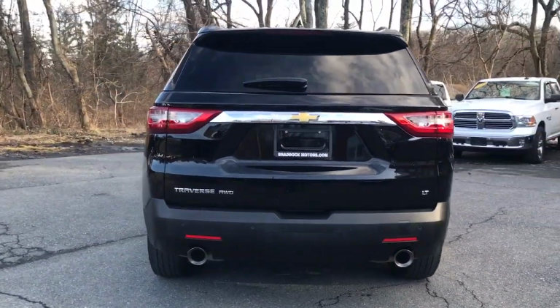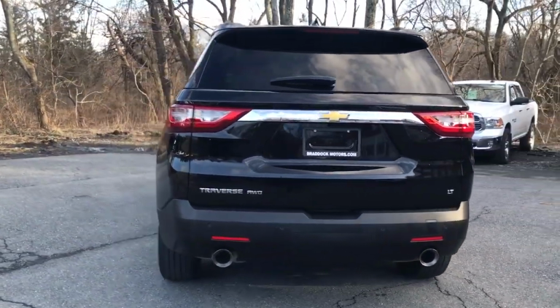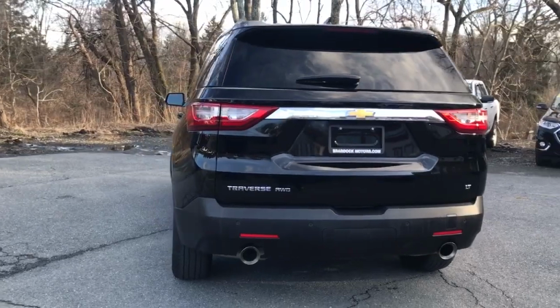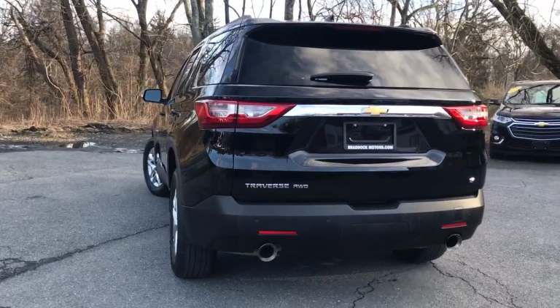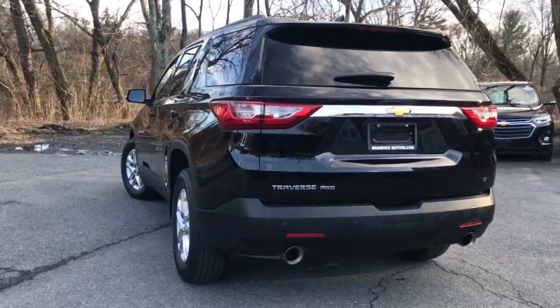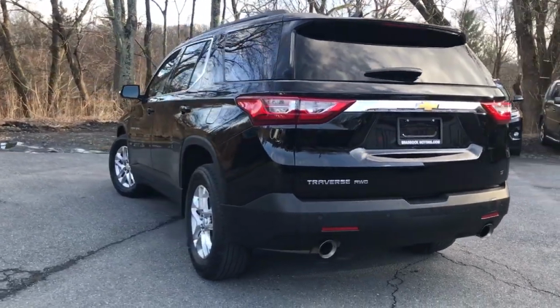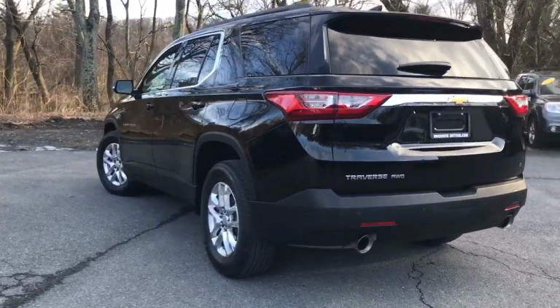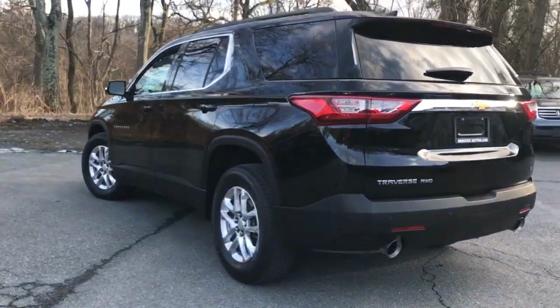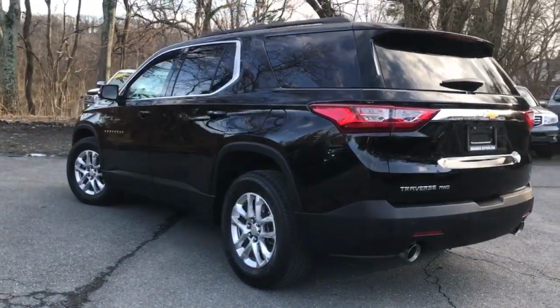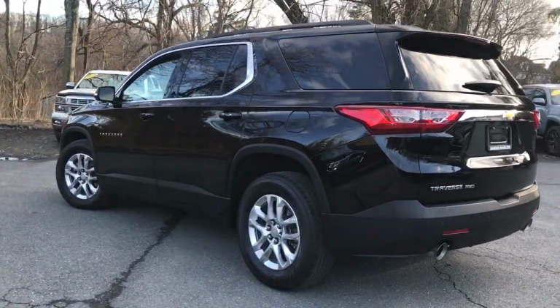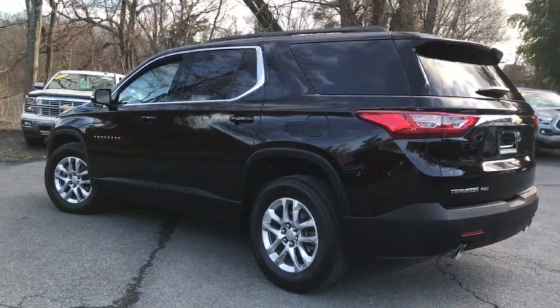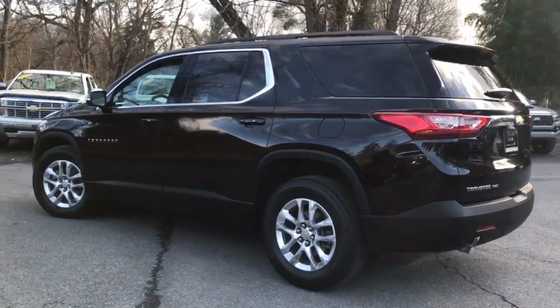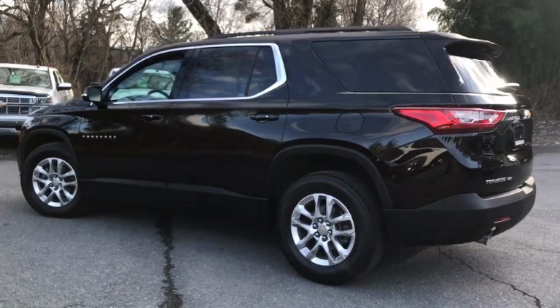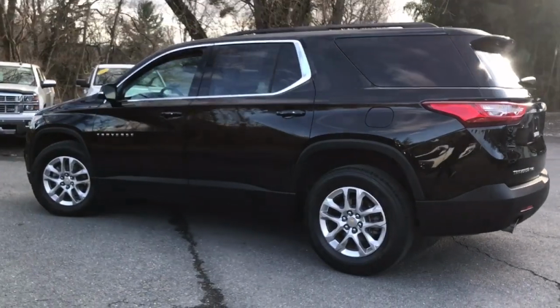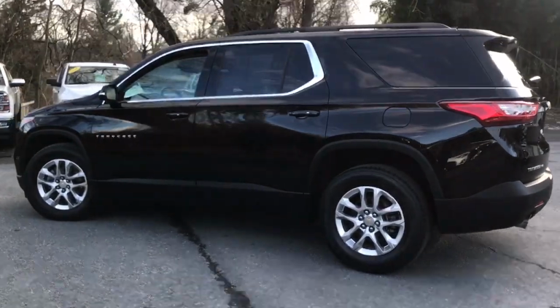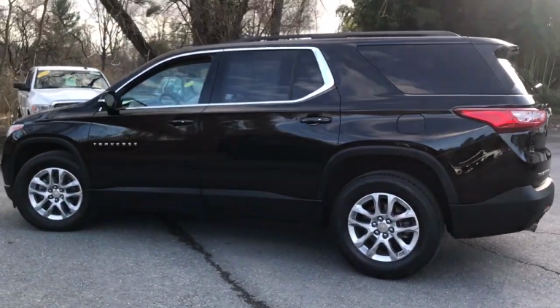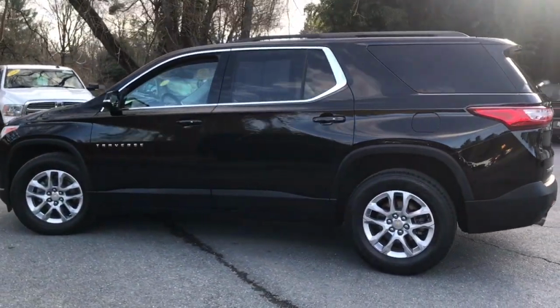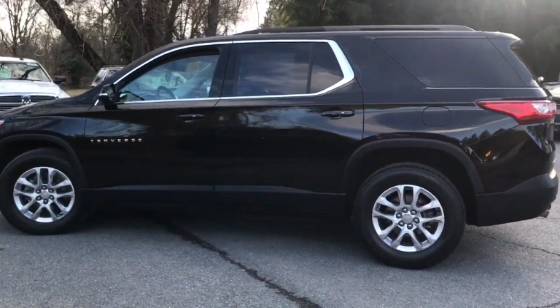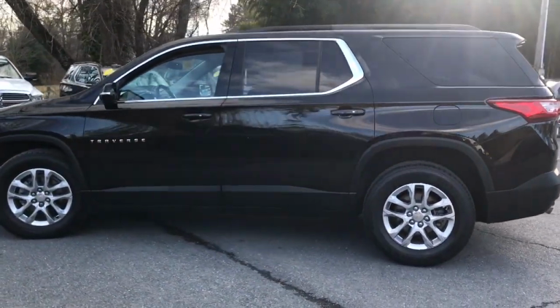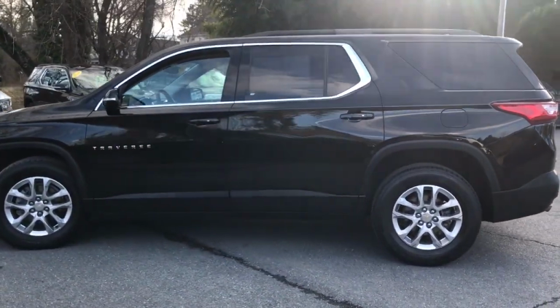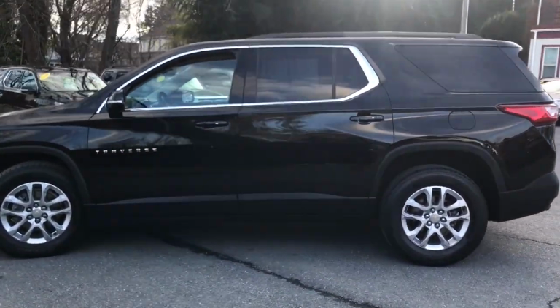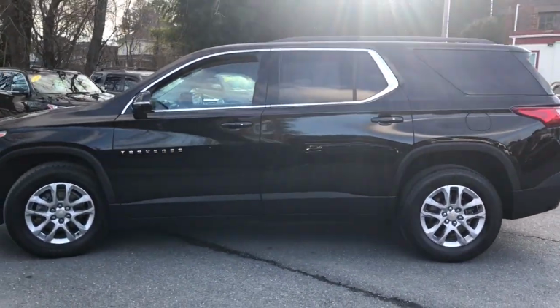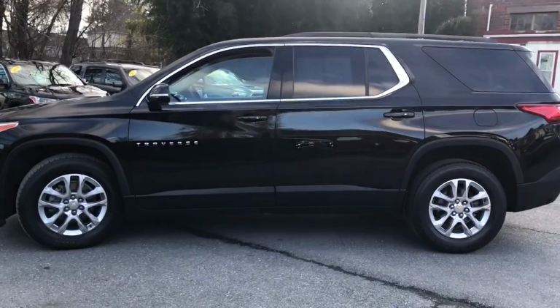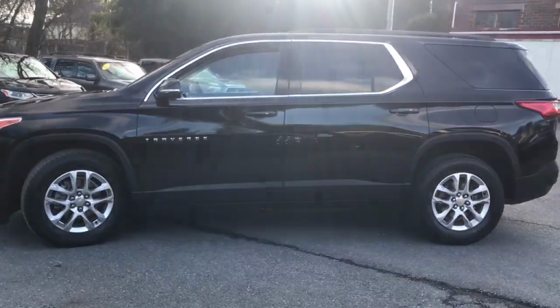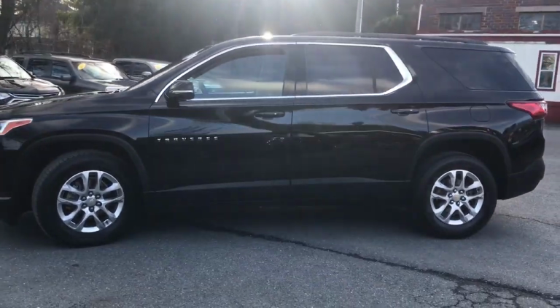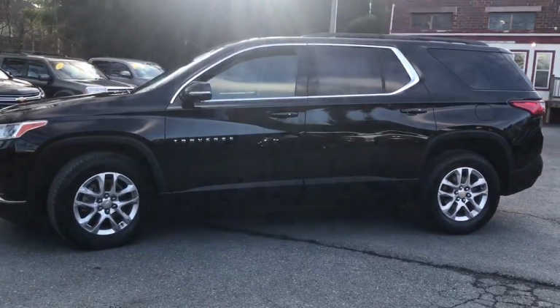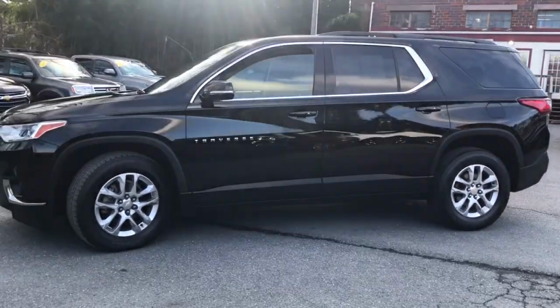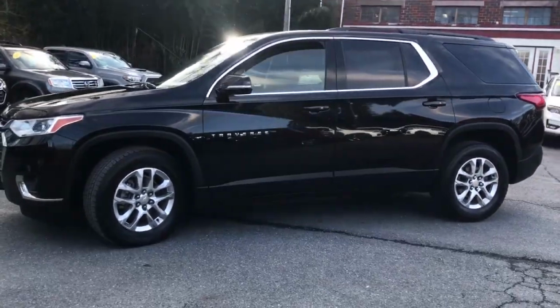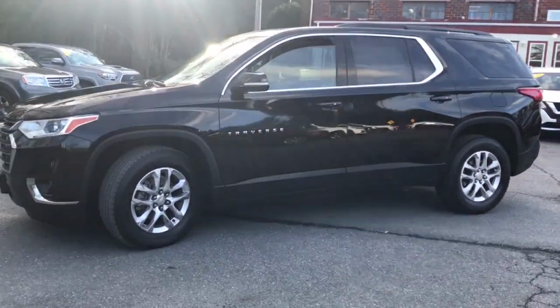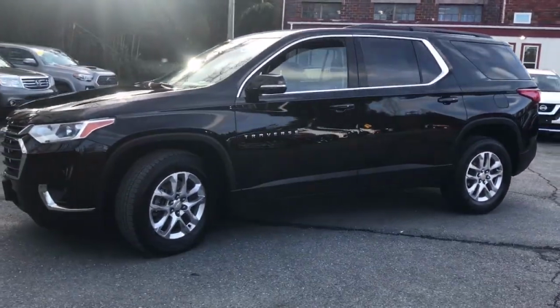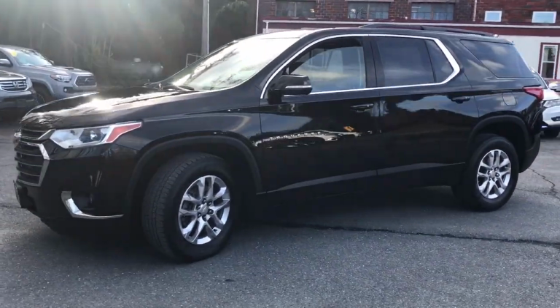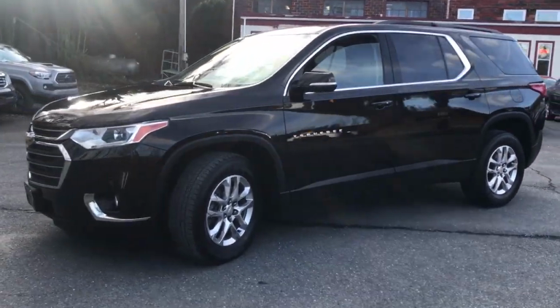These are just some of the great options this vehicle comes with: keyless entry, all-wheel drive, power liftgate, fog lamps, electronic stability control, third row seat, Bluetooth, trip computer, power windows, and bucket seats.